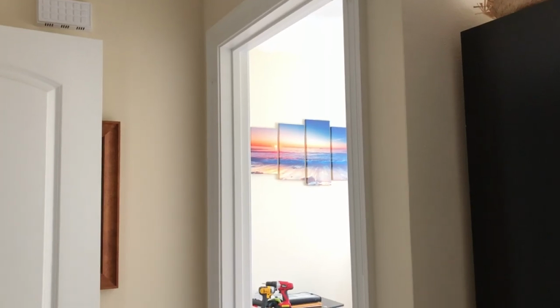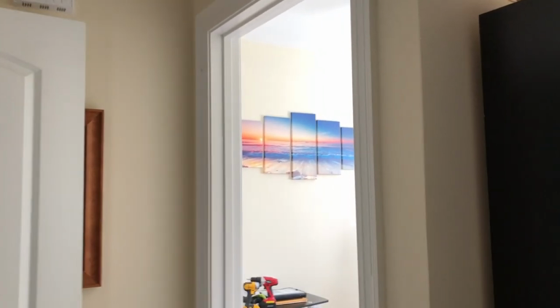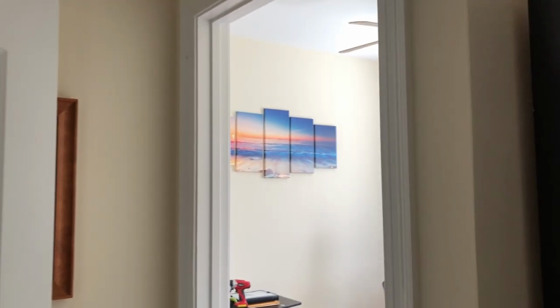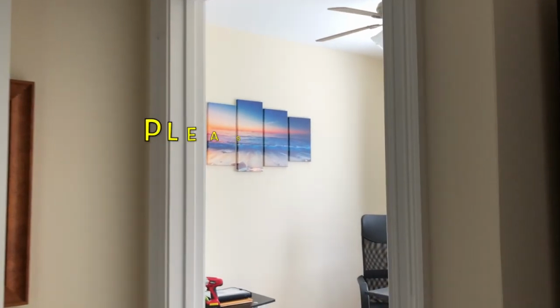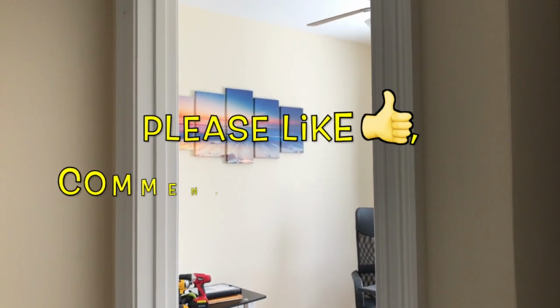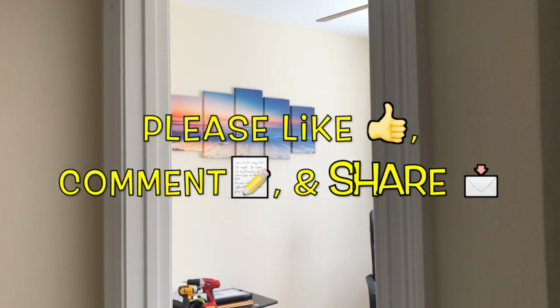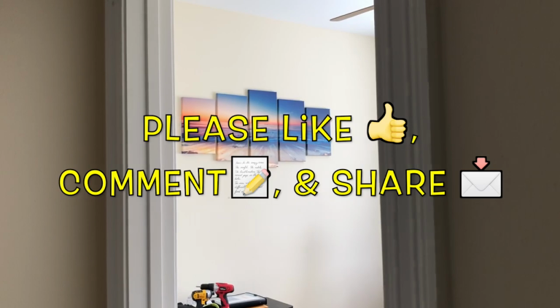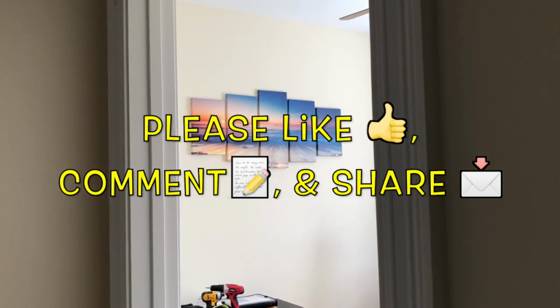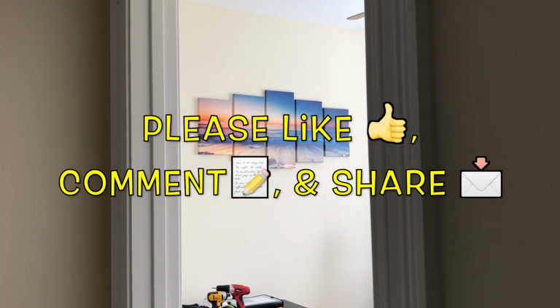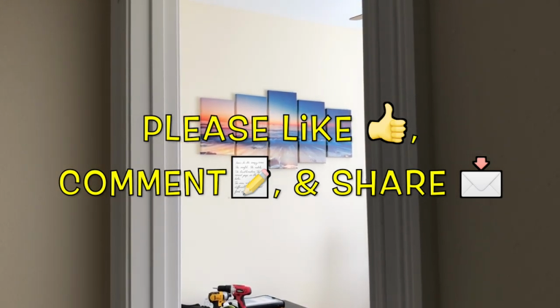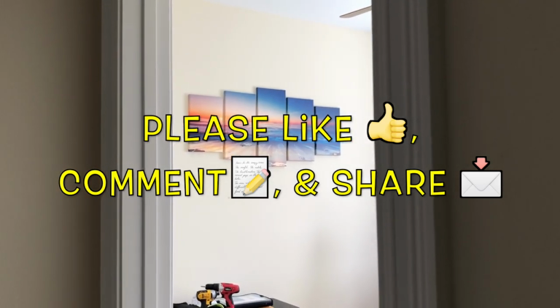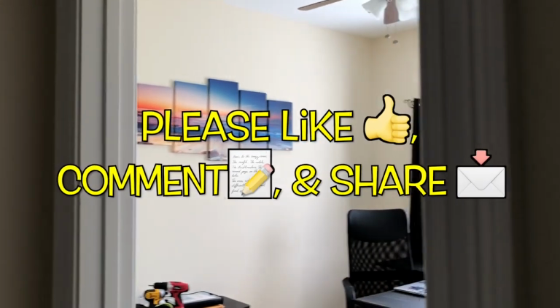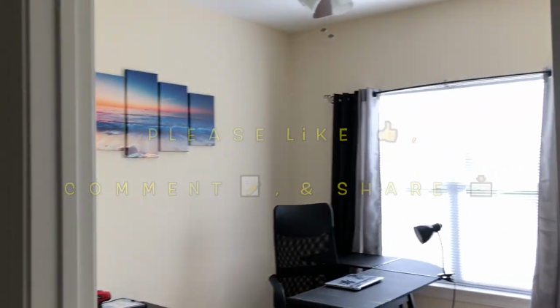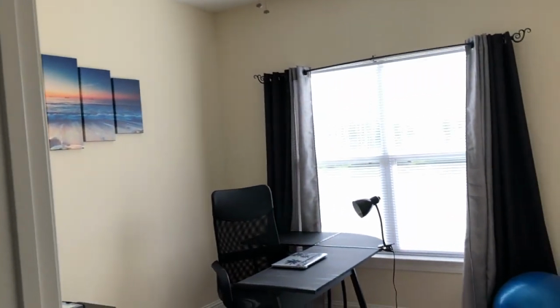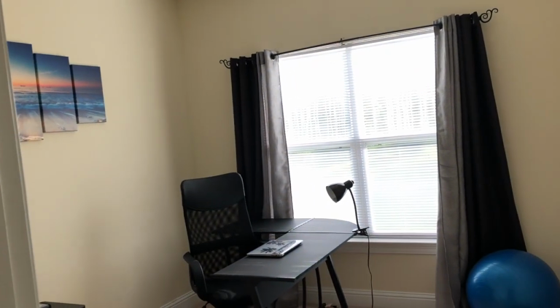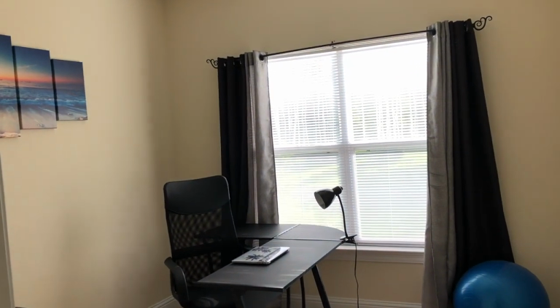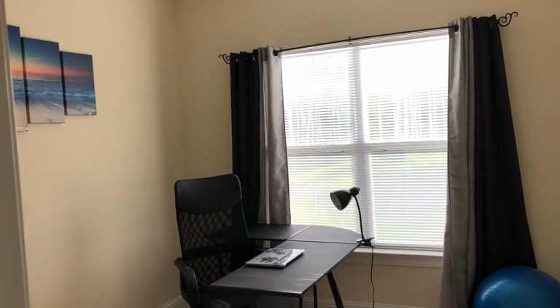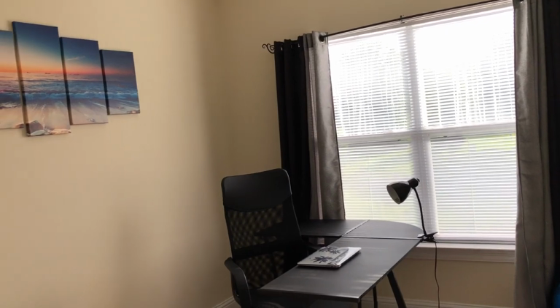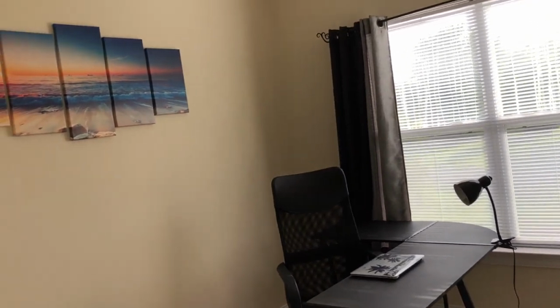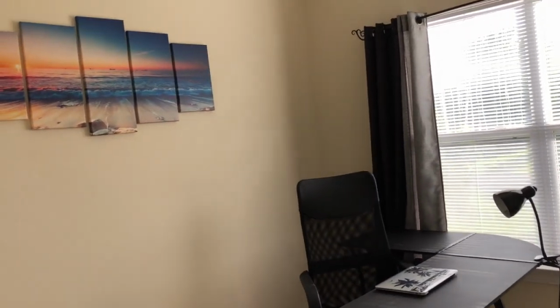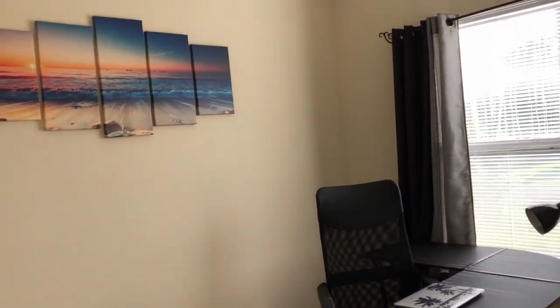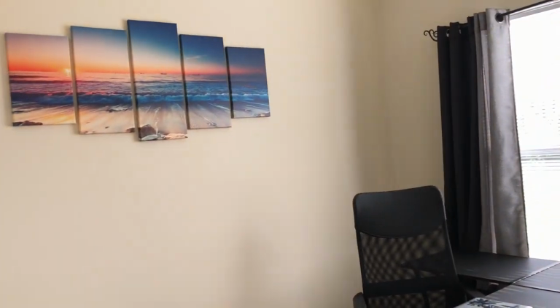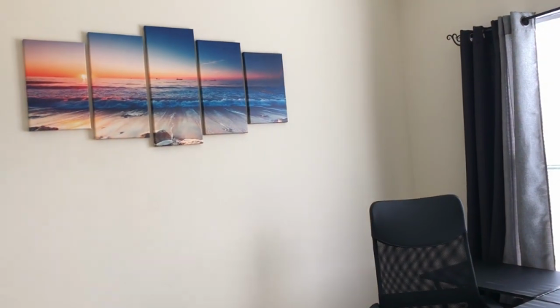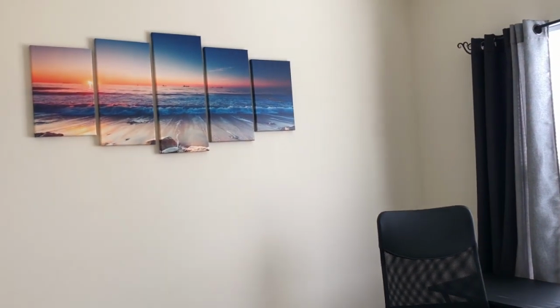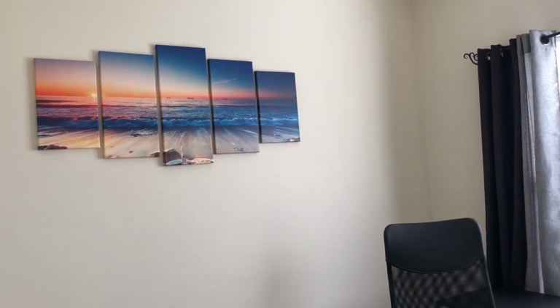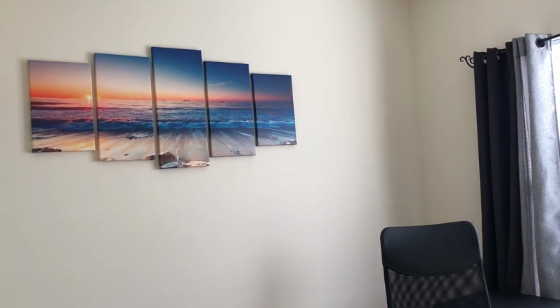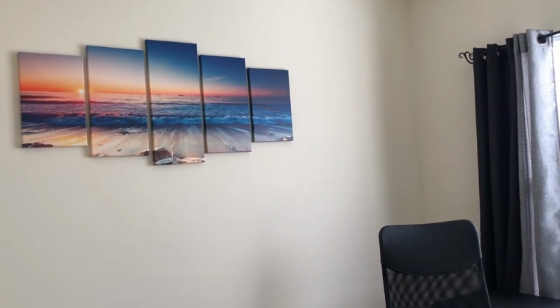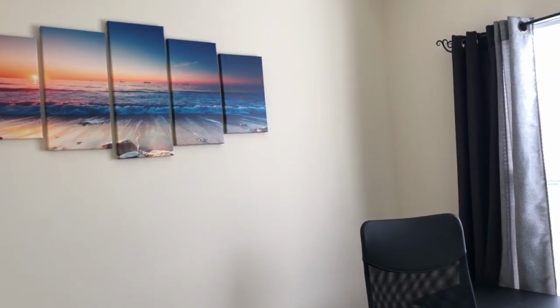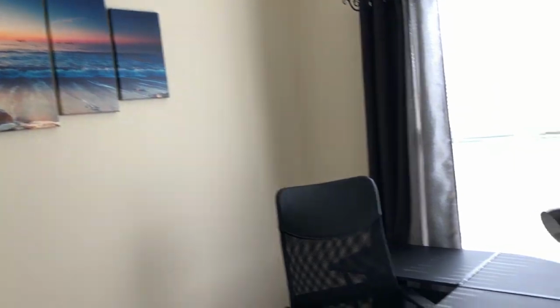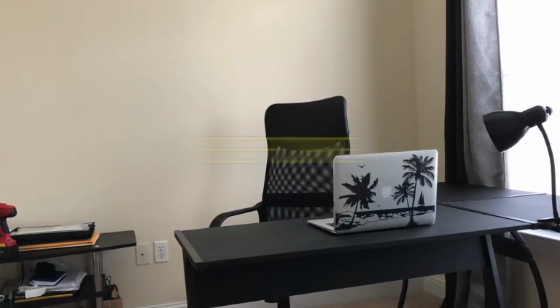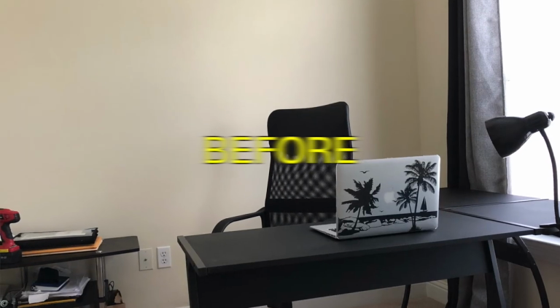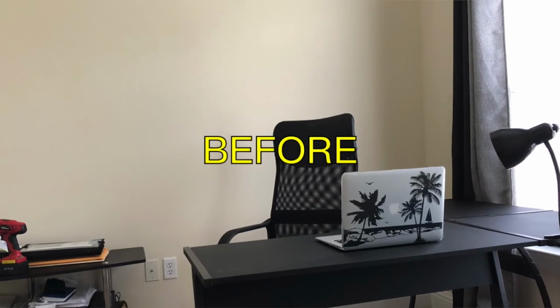Hi, what's up YouTube? Today I'm going to talk about one of the best things I've done to this room. It's an extra room that I use as my office and I basically just added one thing to it, which is this five-piece wall art that's canvas on wood frame.